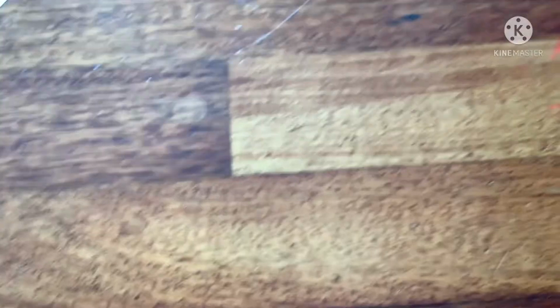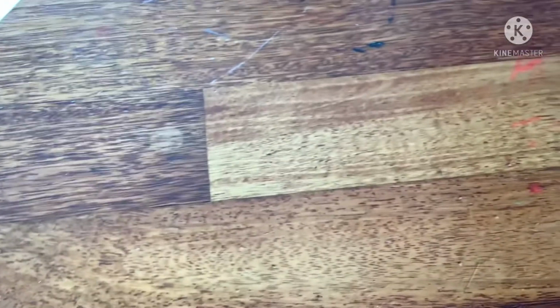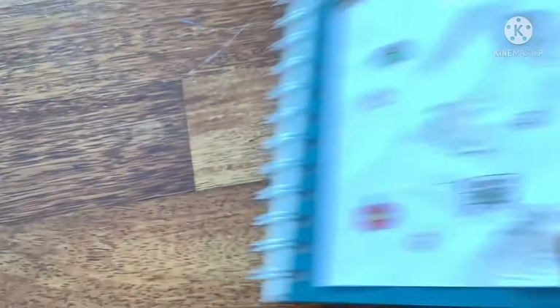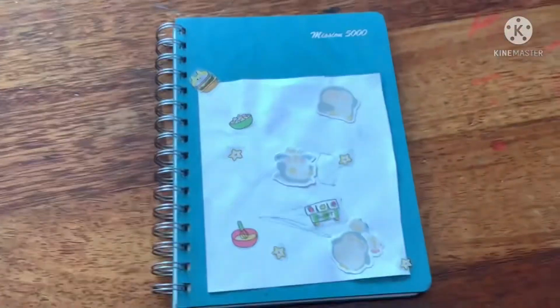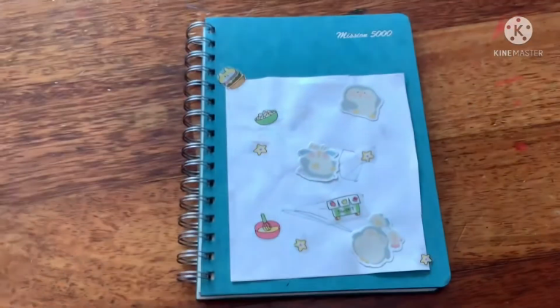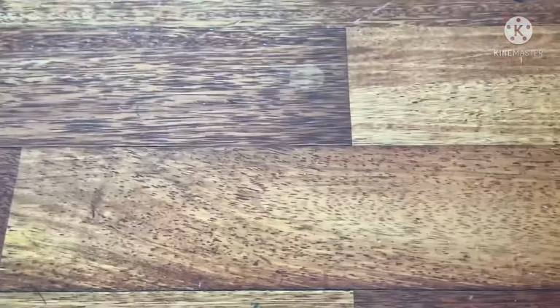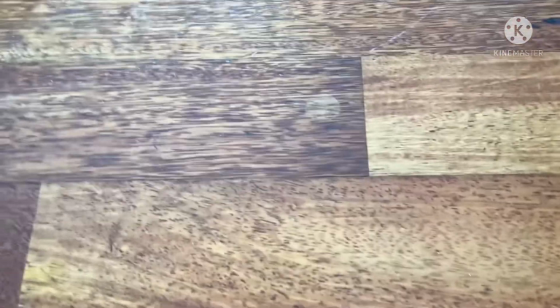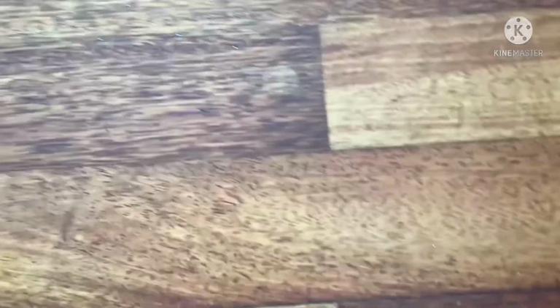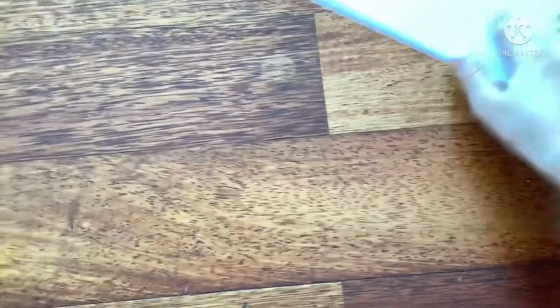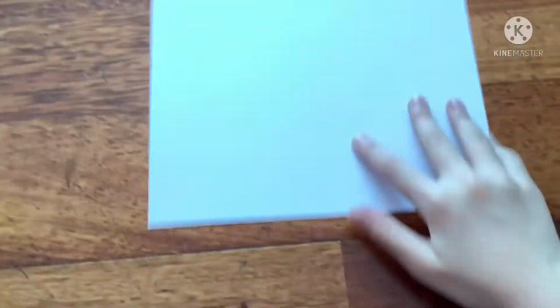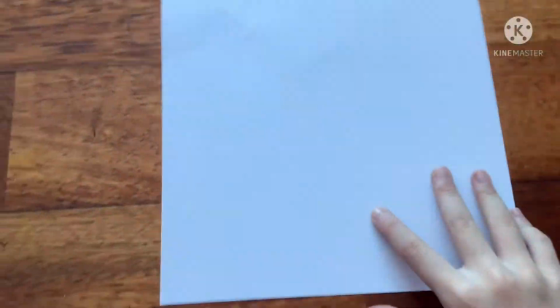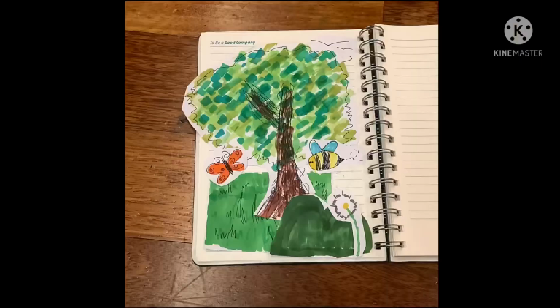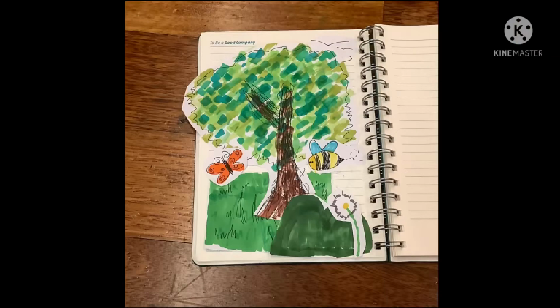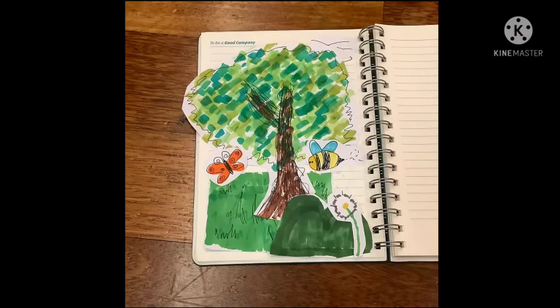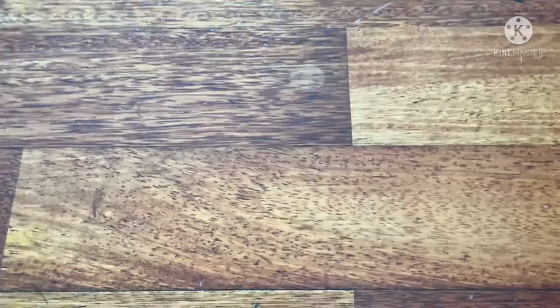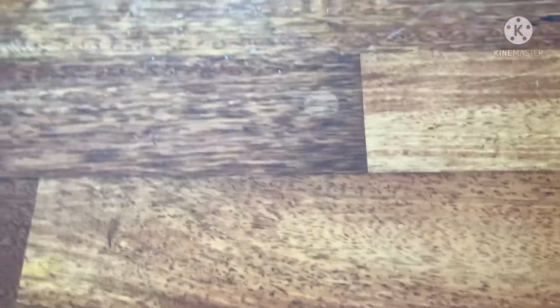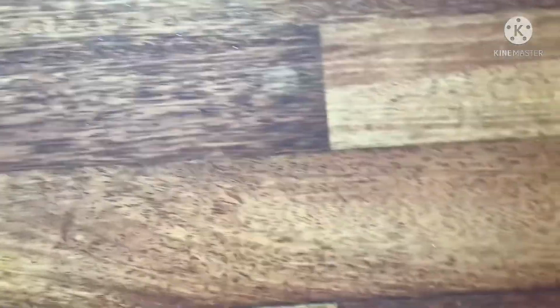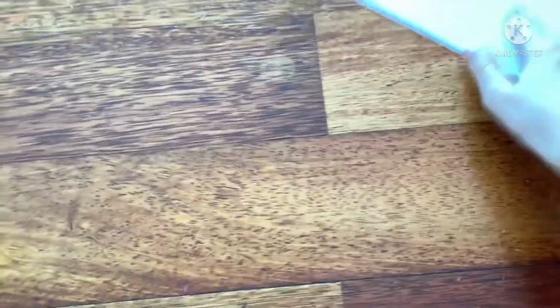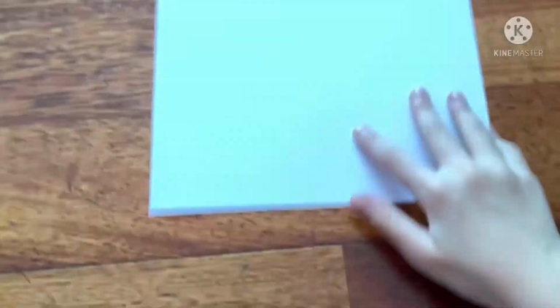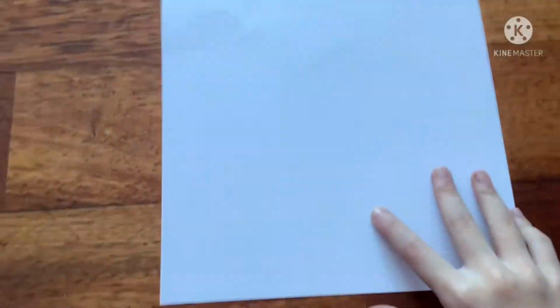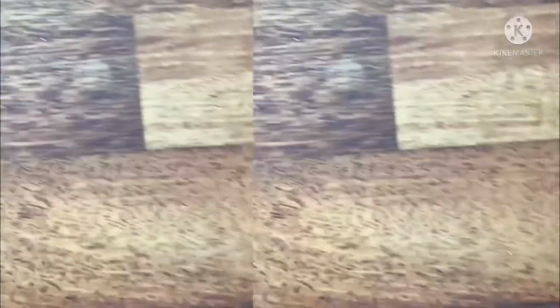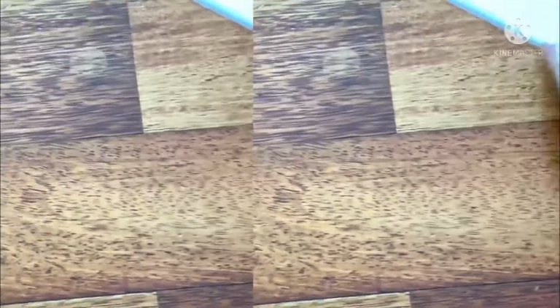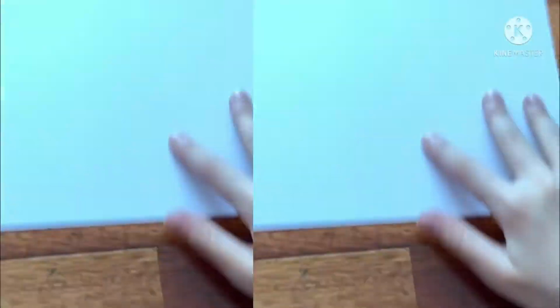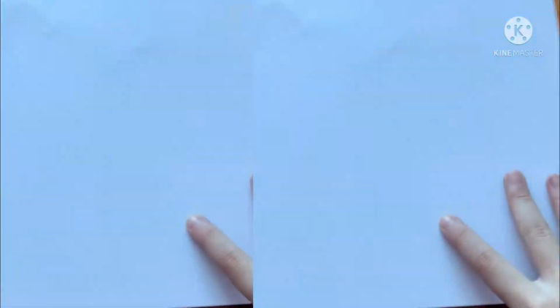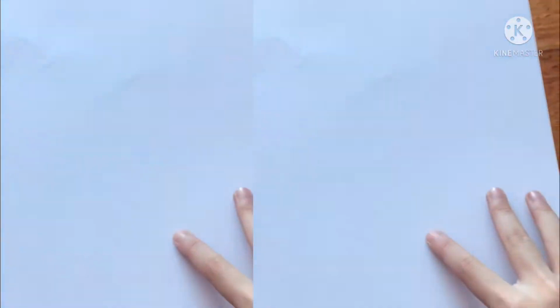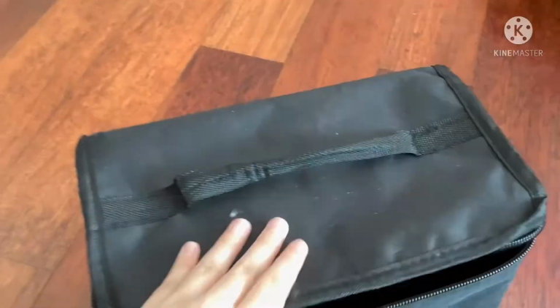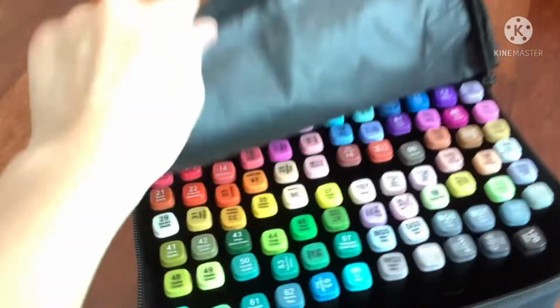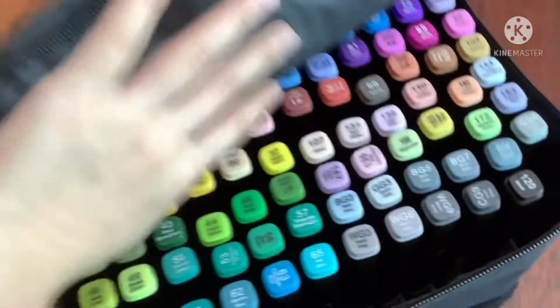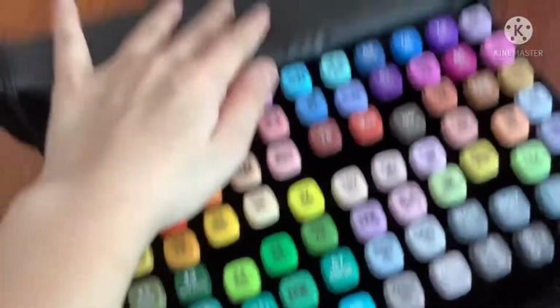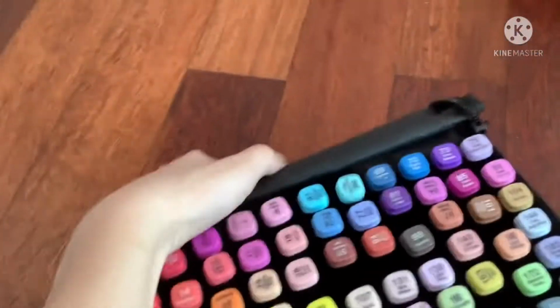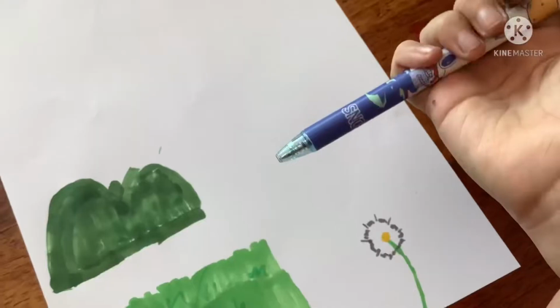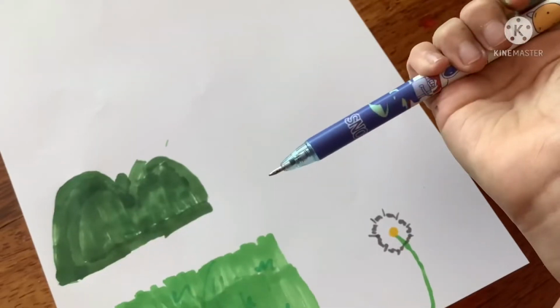You're going to need a notebook or a piece of paper to put the collage on, another piece of paper or two, and markers, and a pen.